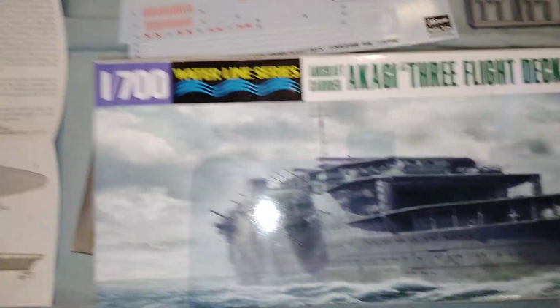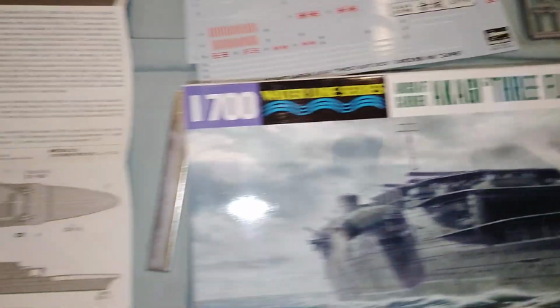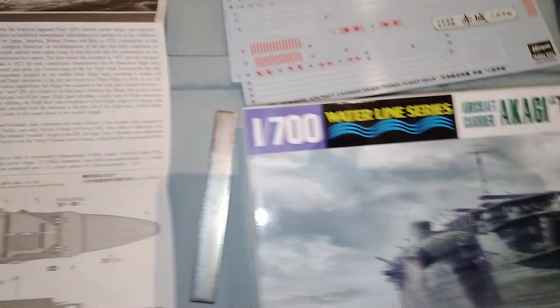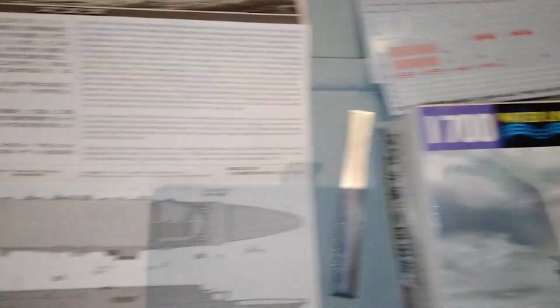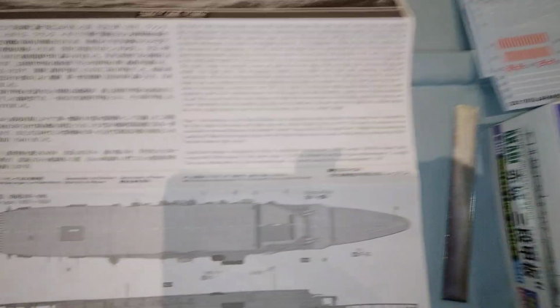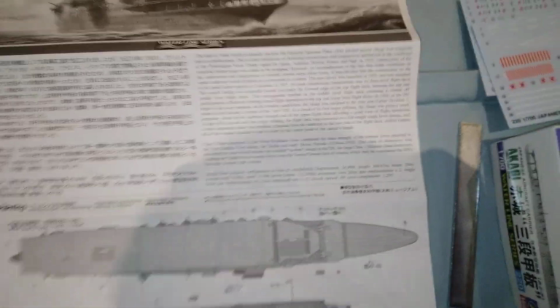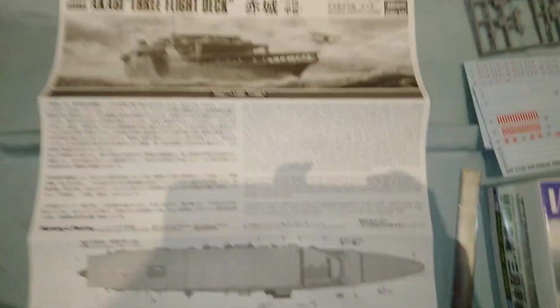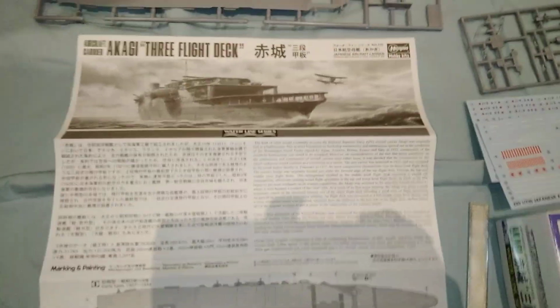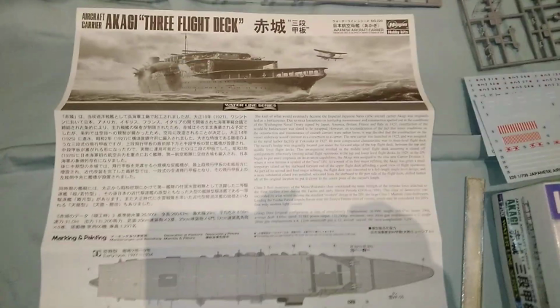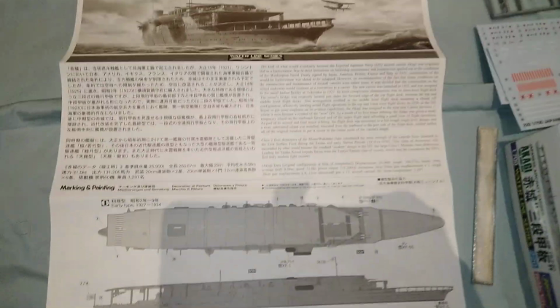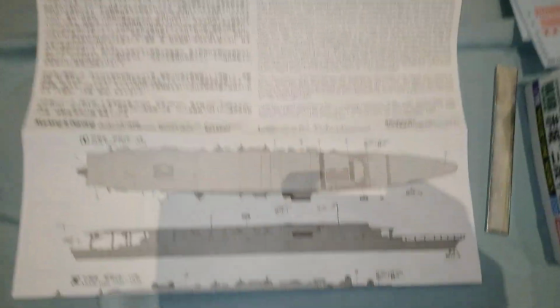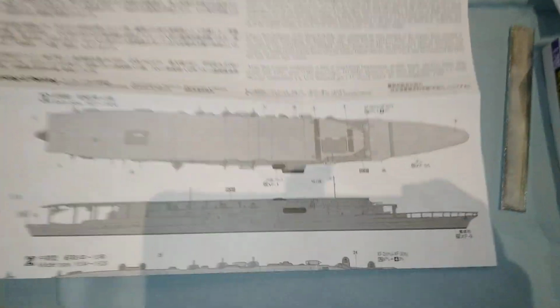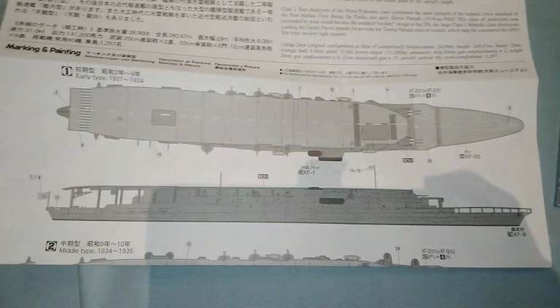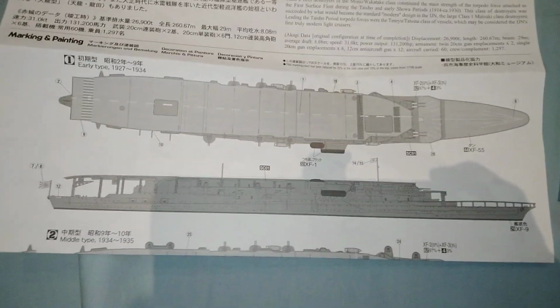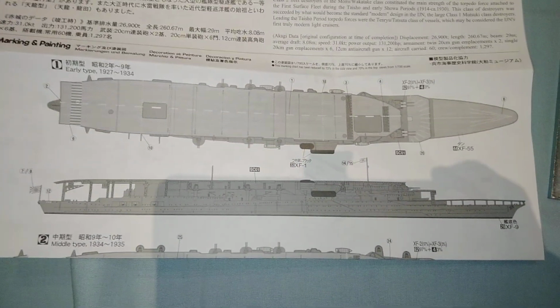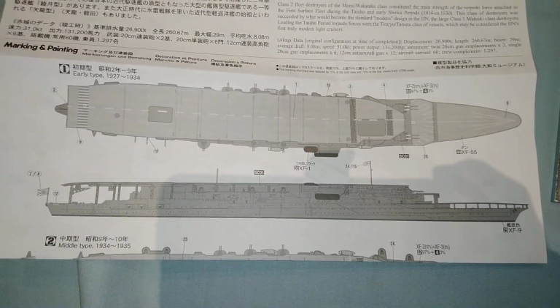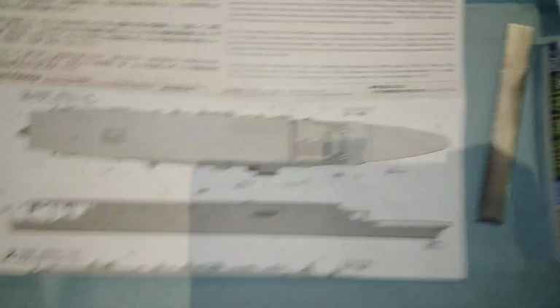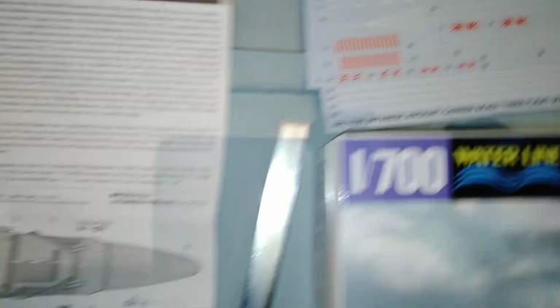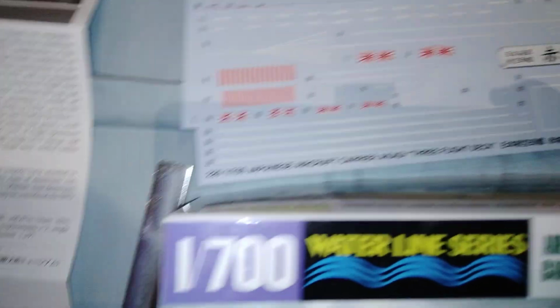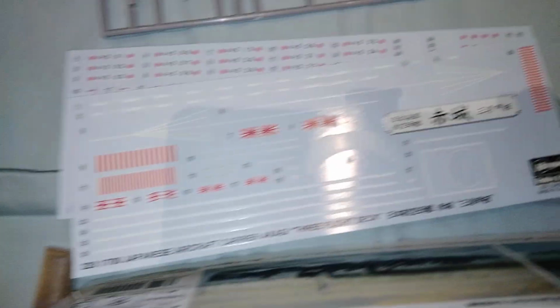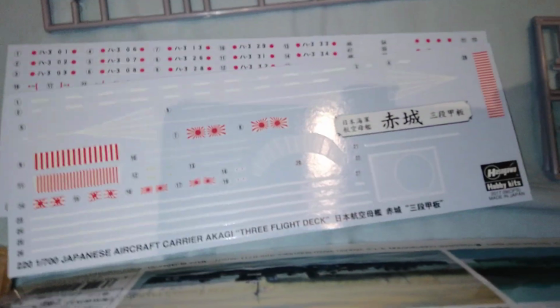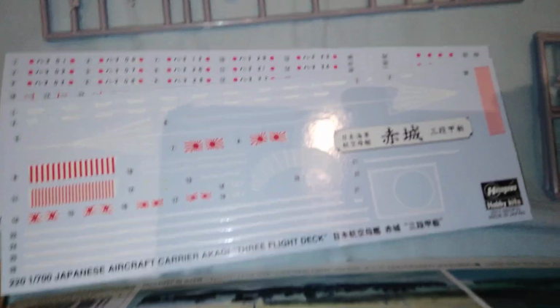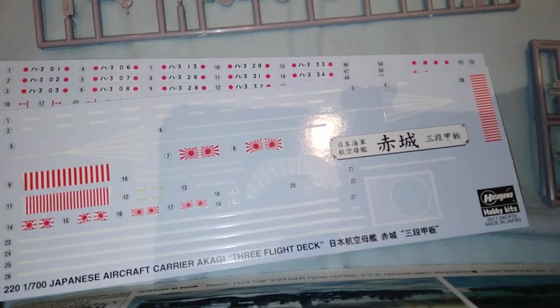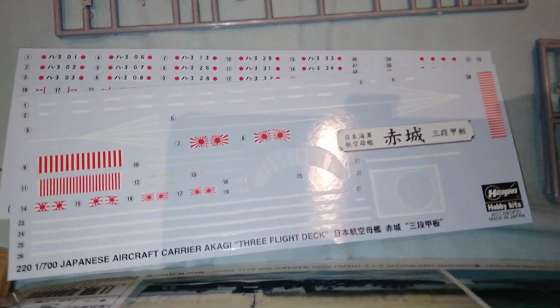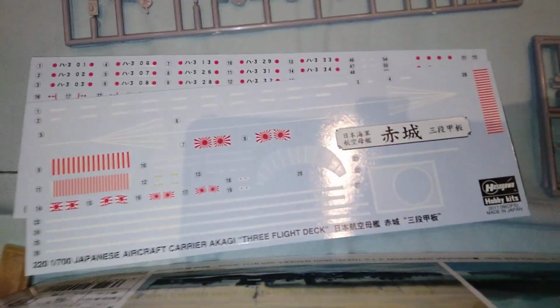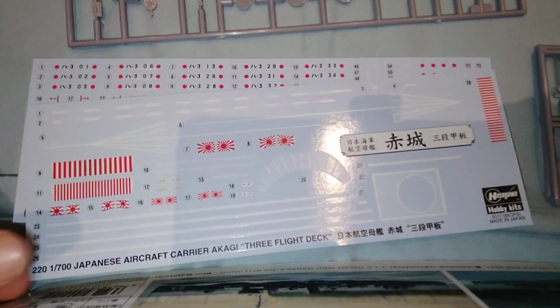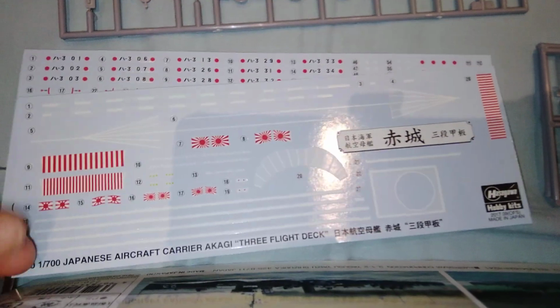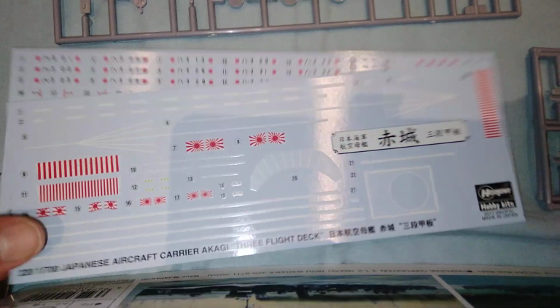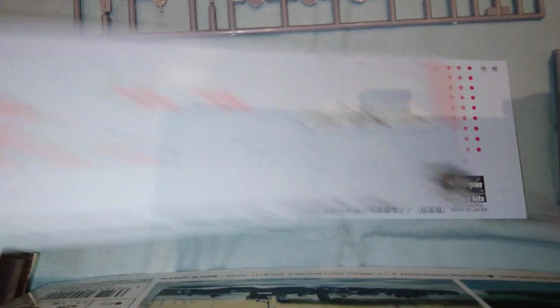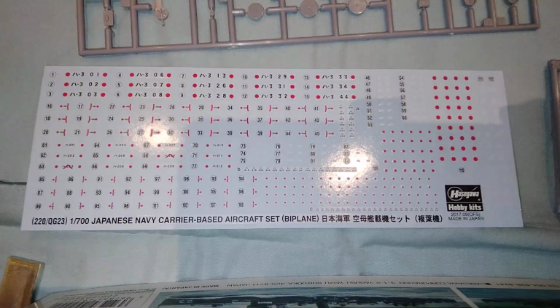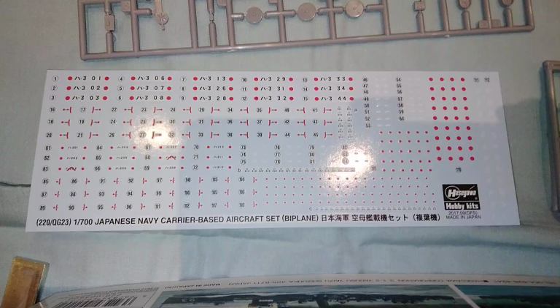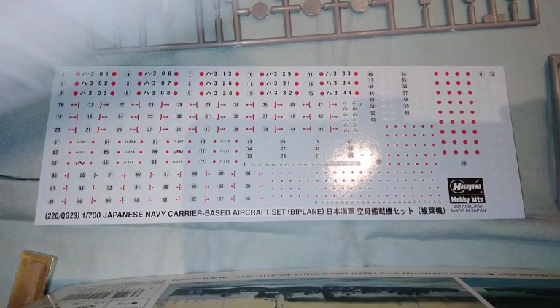It's in 1 to 700 scale and comes complete with an instruction manual, a transfer guide, and transfers for both the flight deck and aircraft.